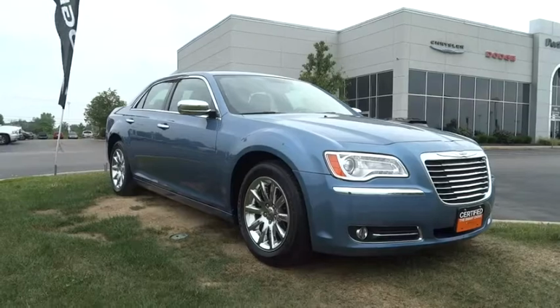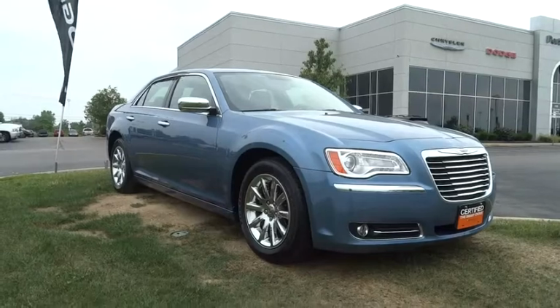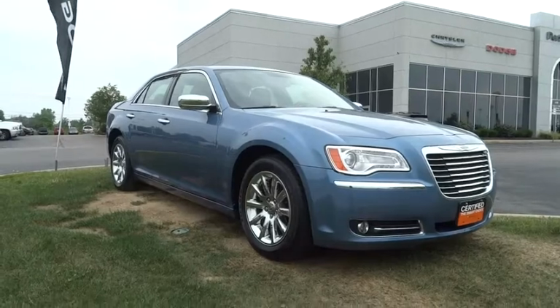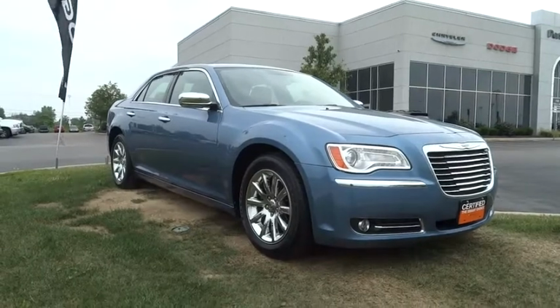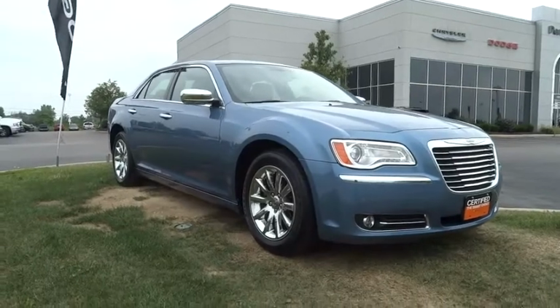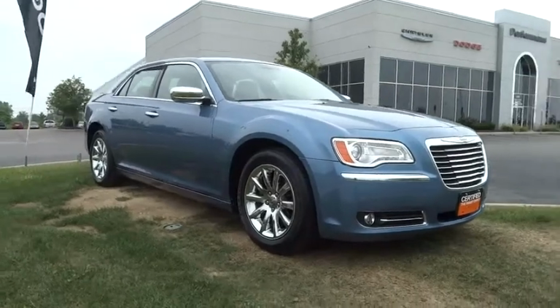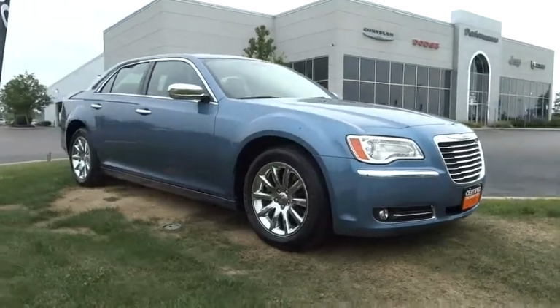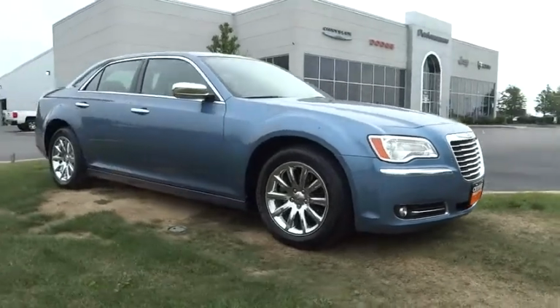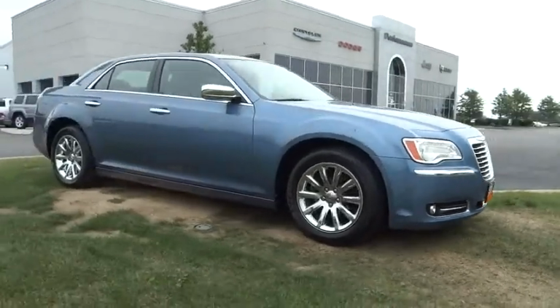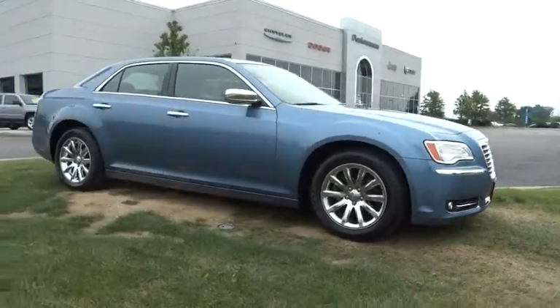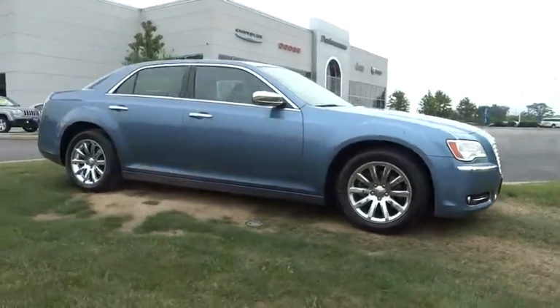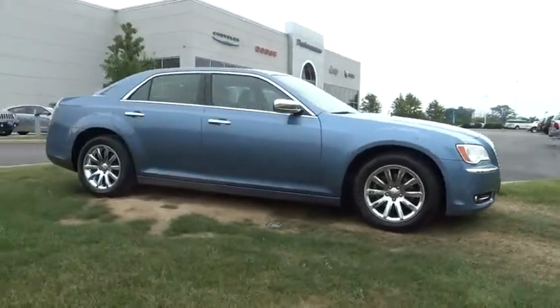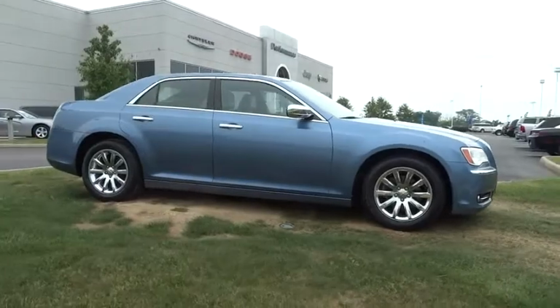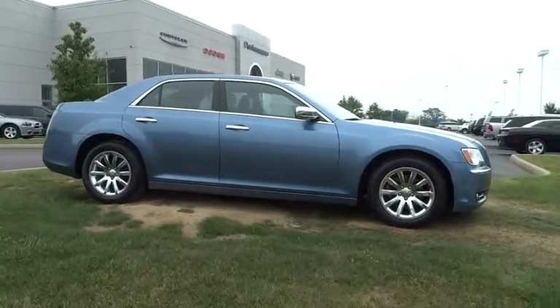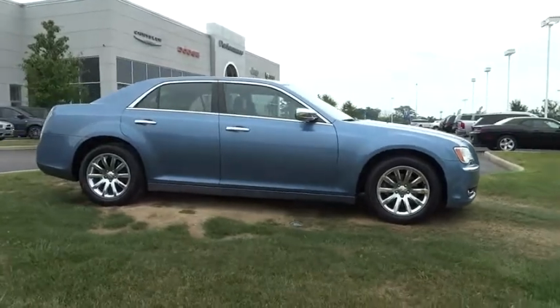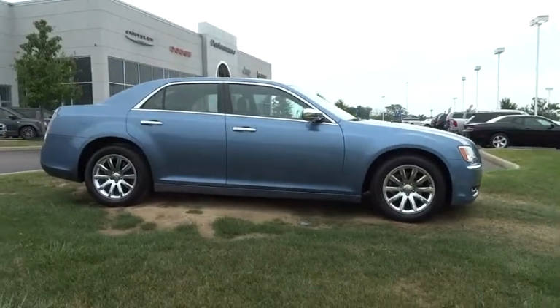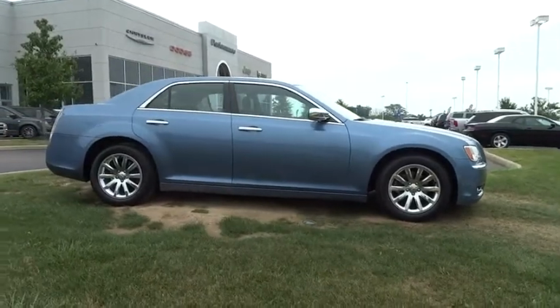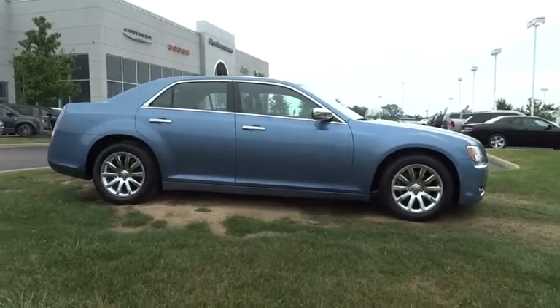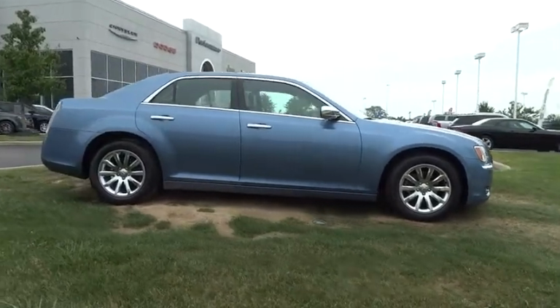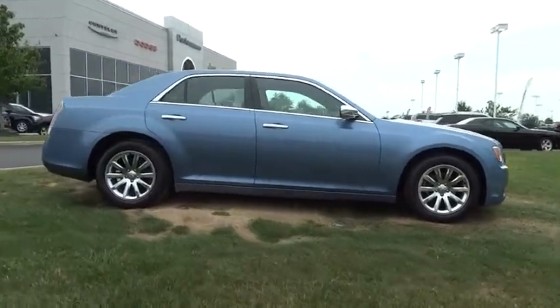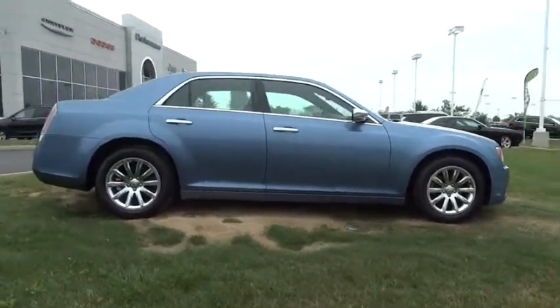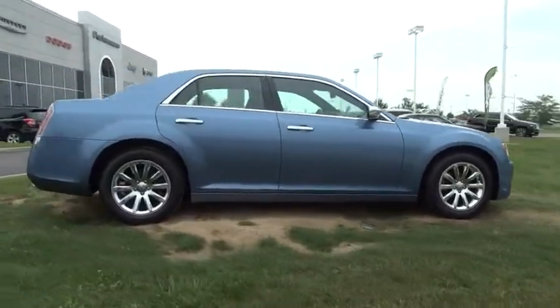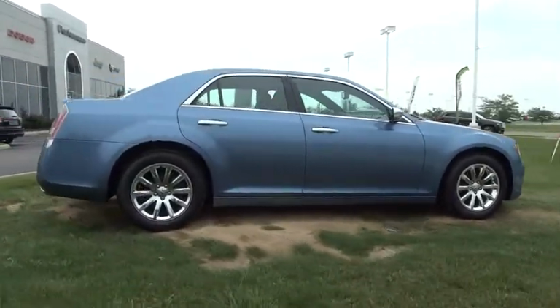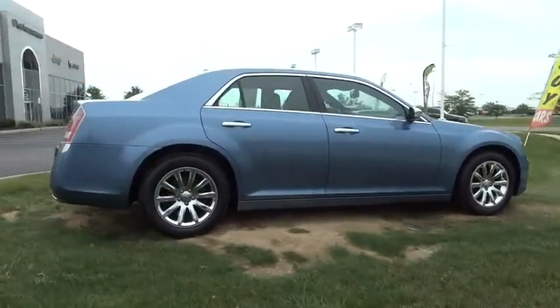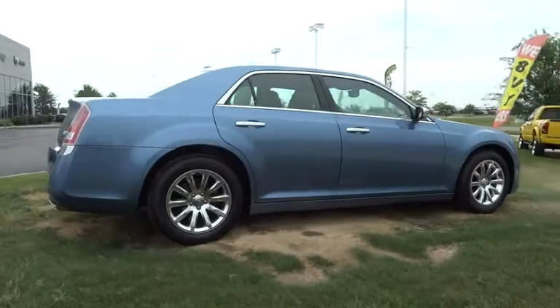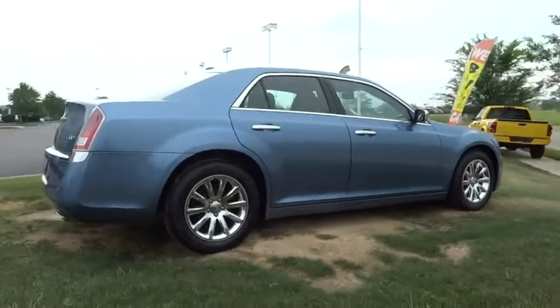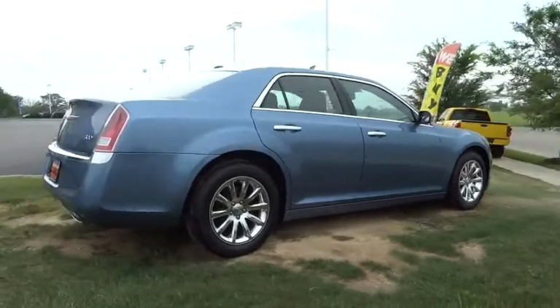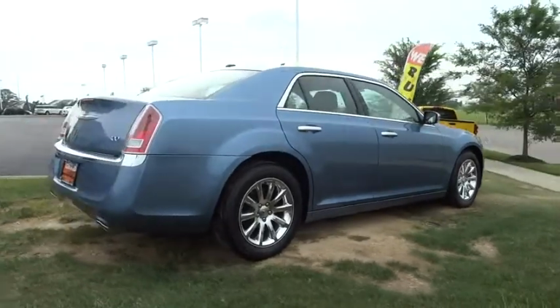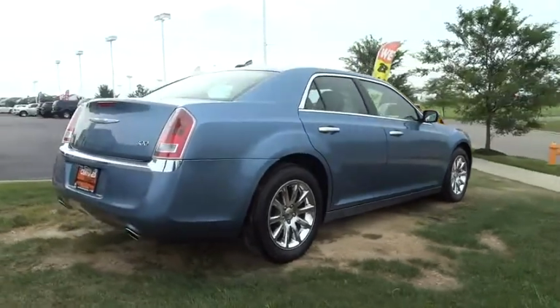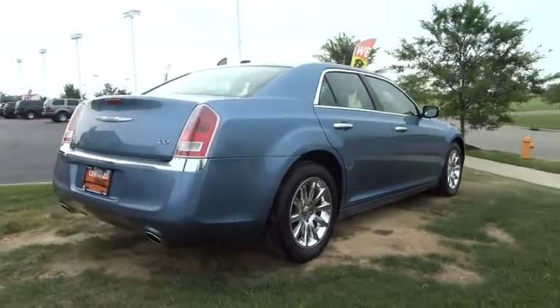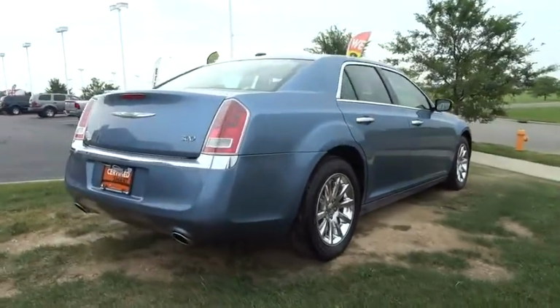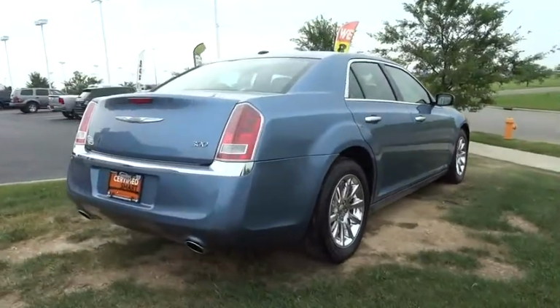The 2011 300. The Chrysler 300 combines sport and luxury in one unique and powerful package. If you're looking for elegance and performance, the 300 delivers and is priced below $25,000.